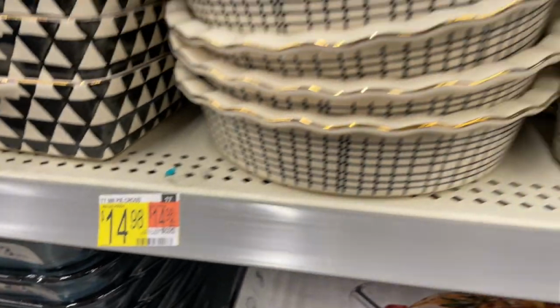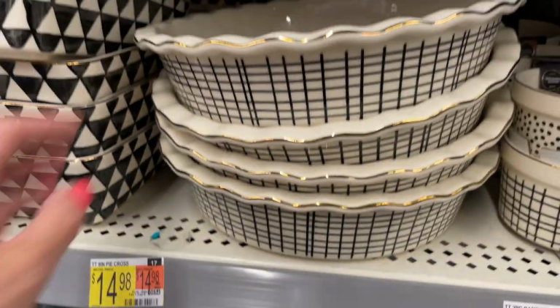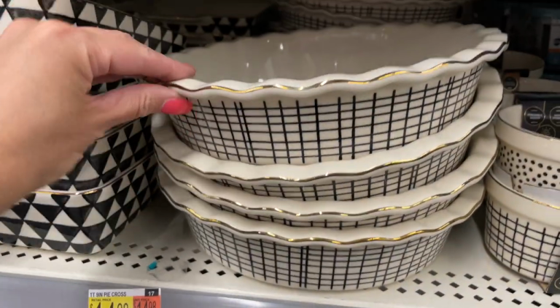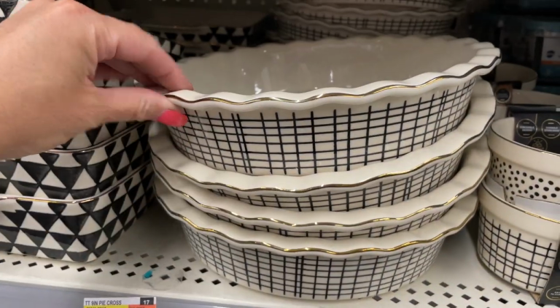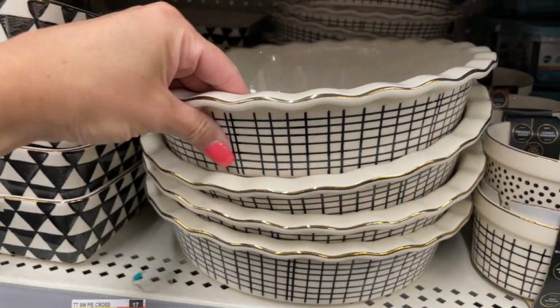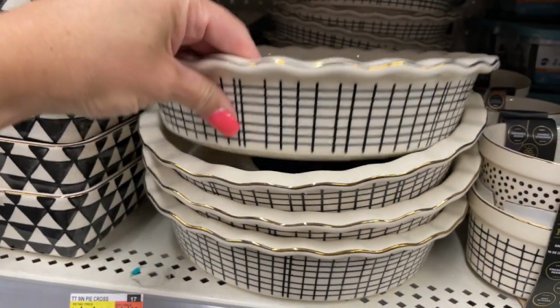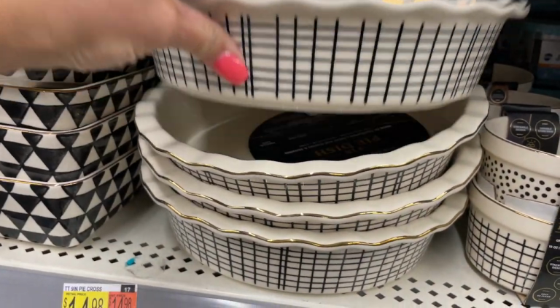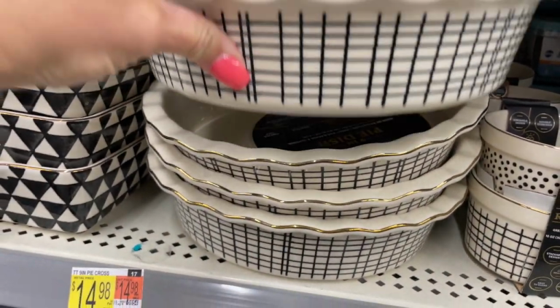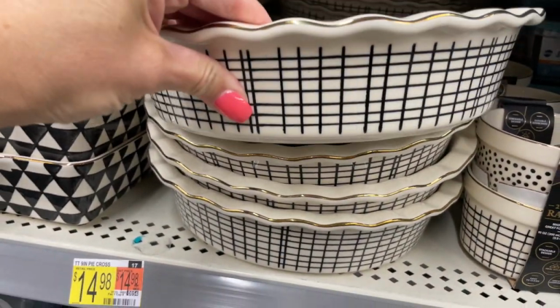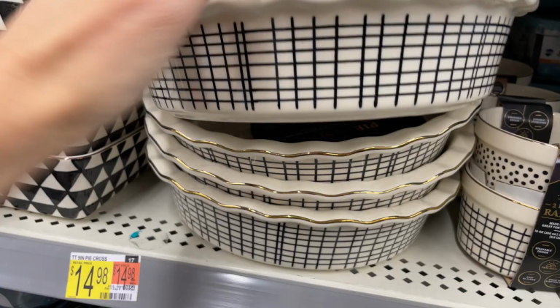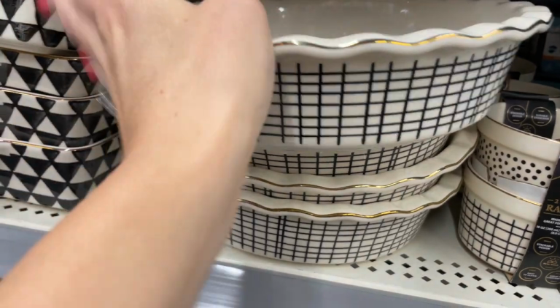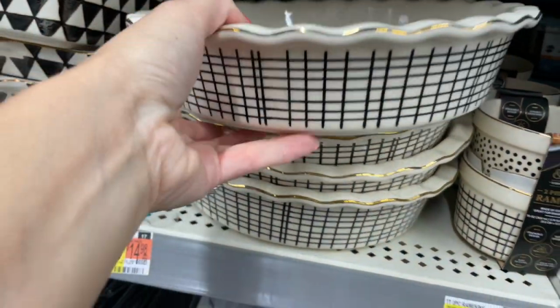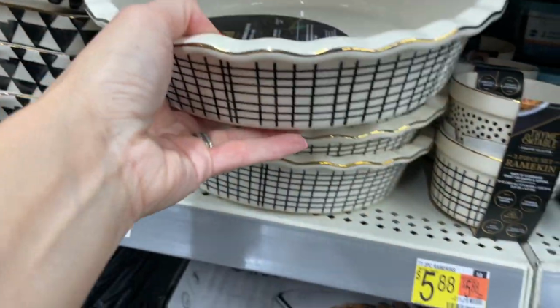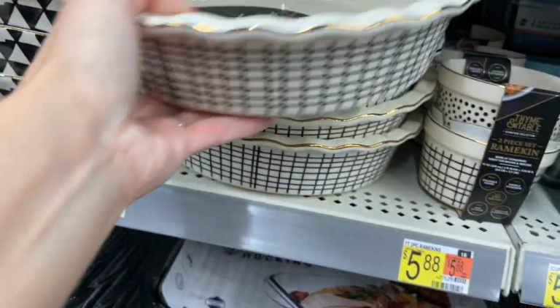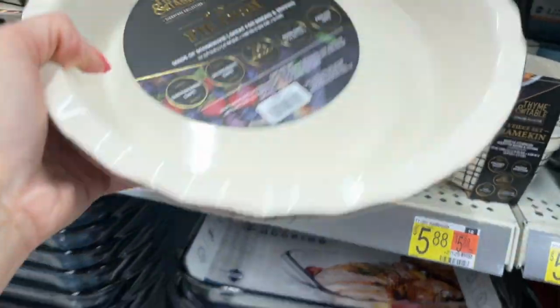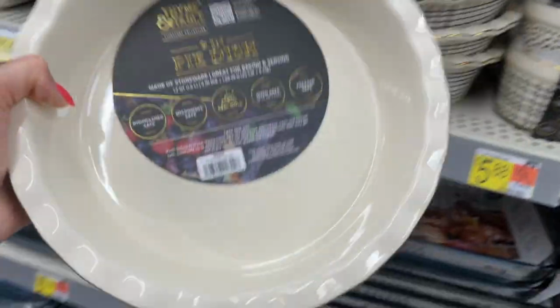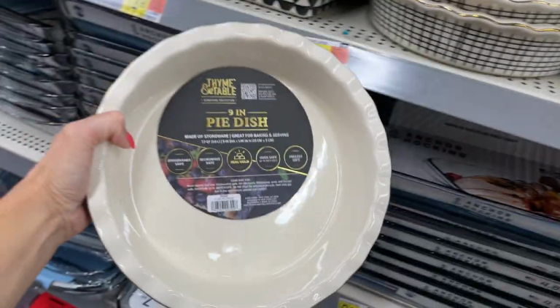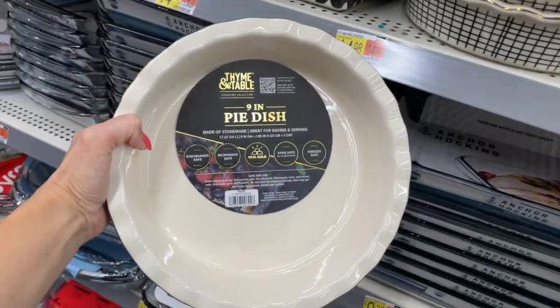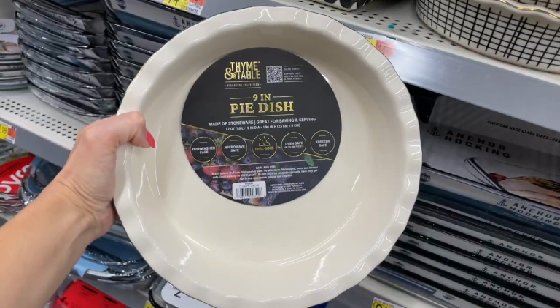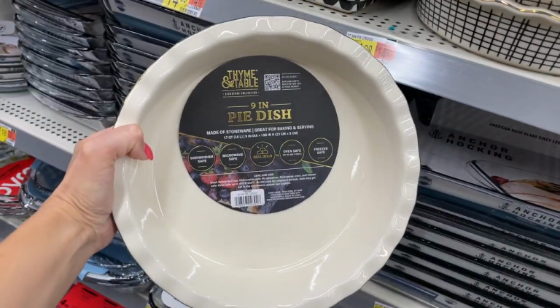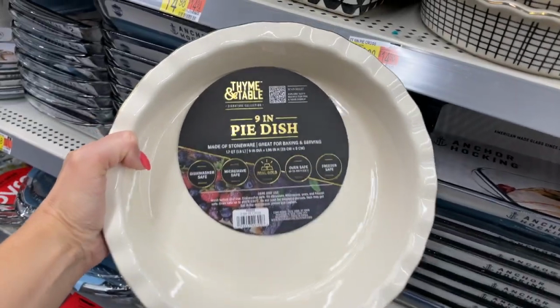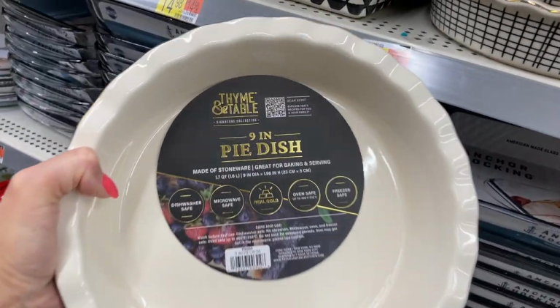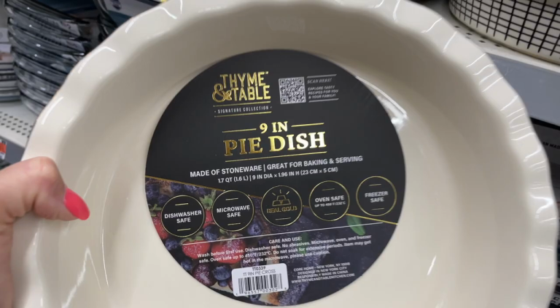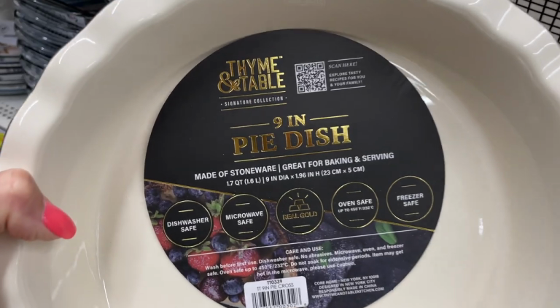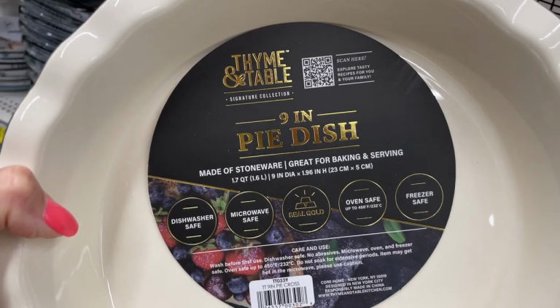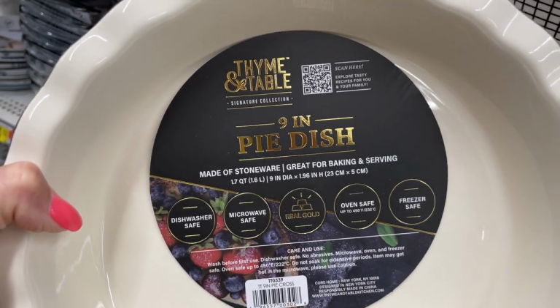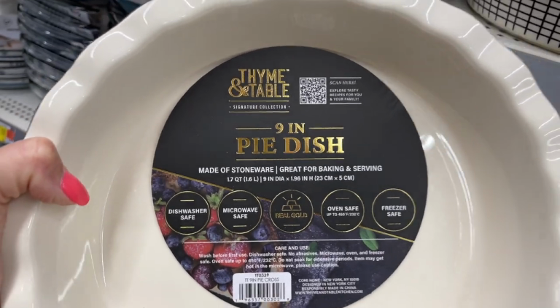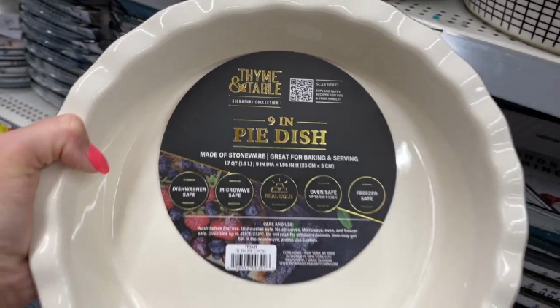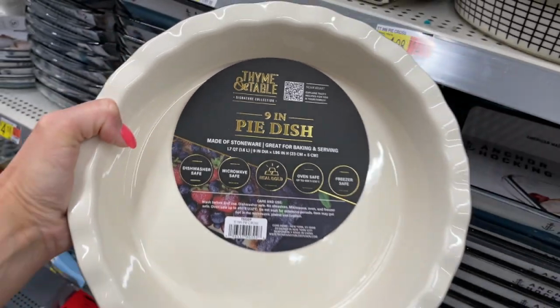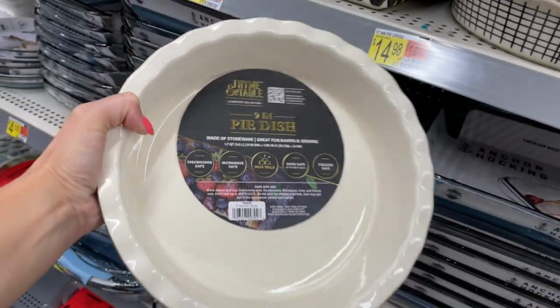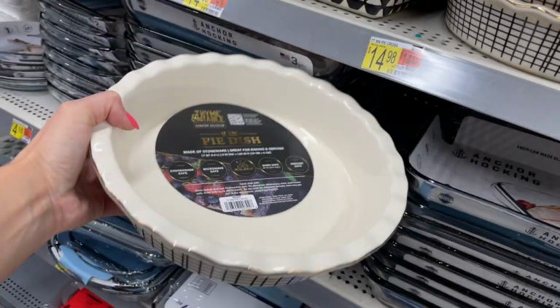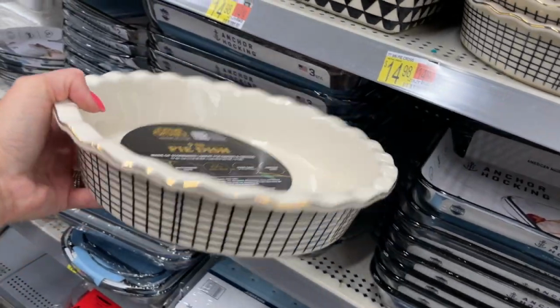Out of all the Time and Table stoneware baking and serving dishes, this nine-inch pie dish is my favorite. The design is so simple and pretty with the added gold trim, and the quality is phenomenal — definitely worth the price.